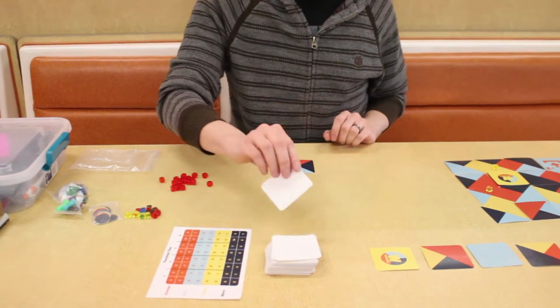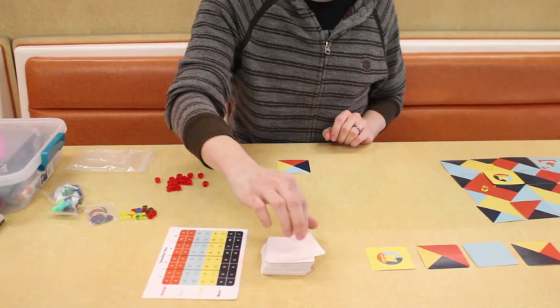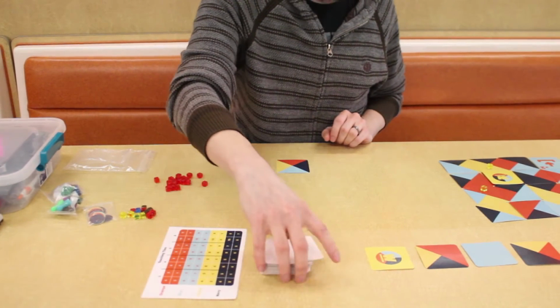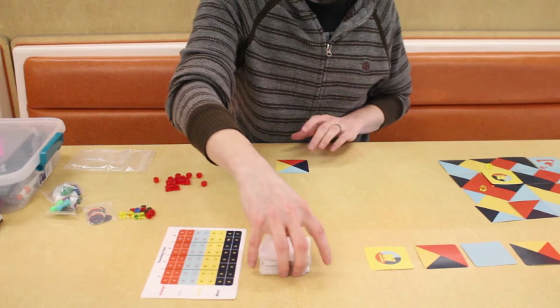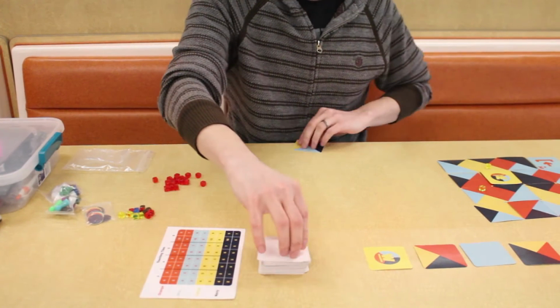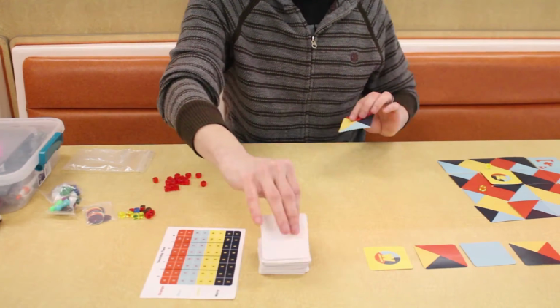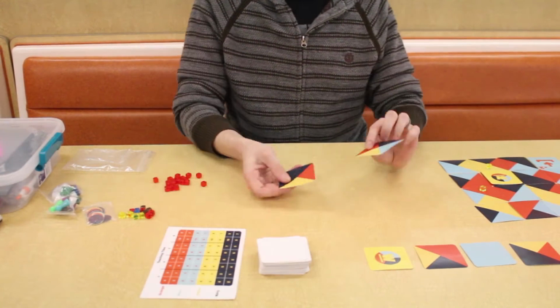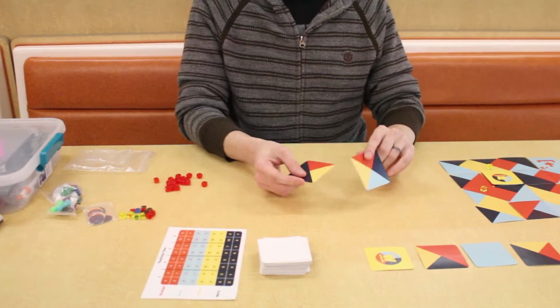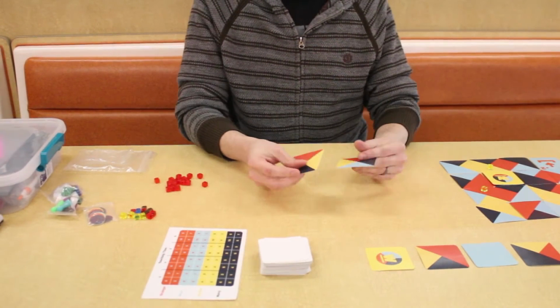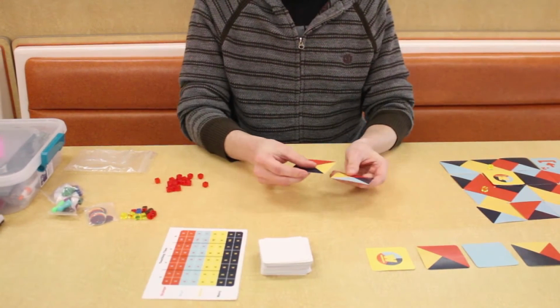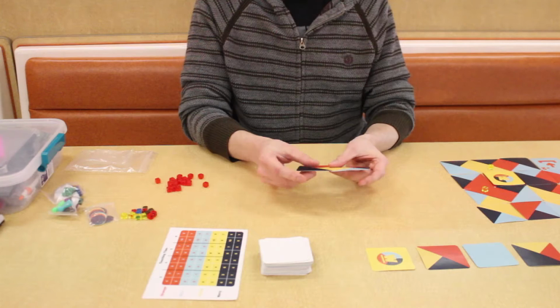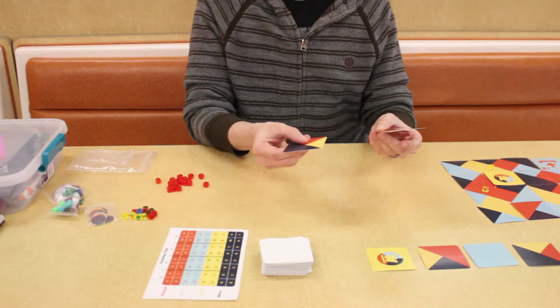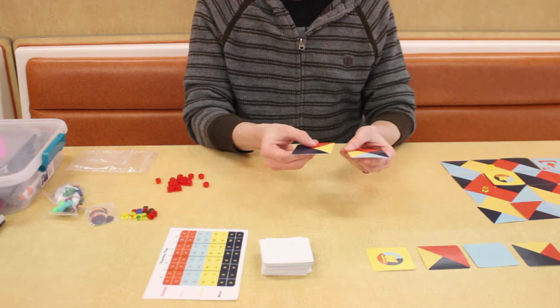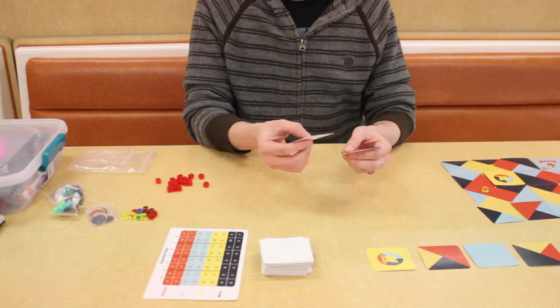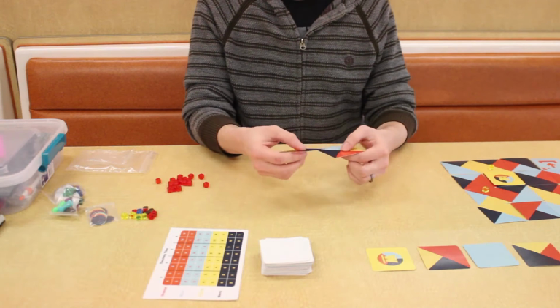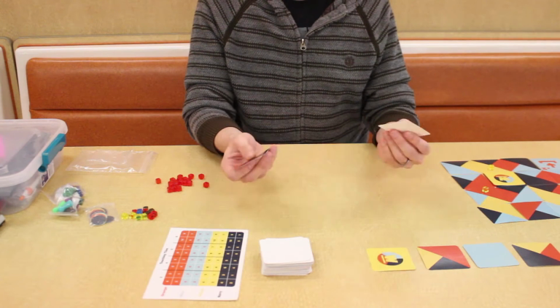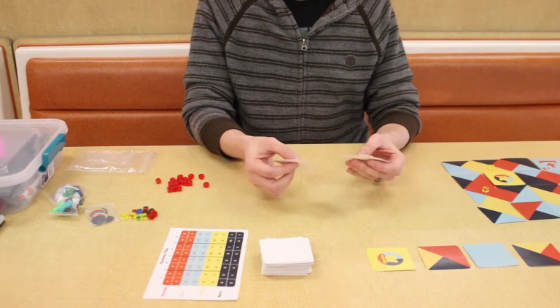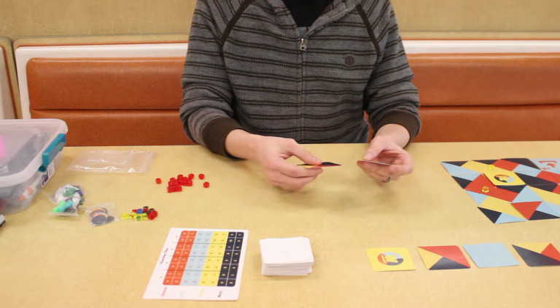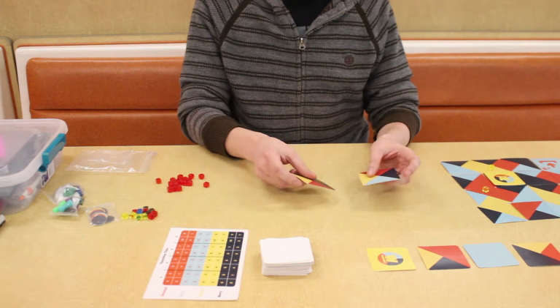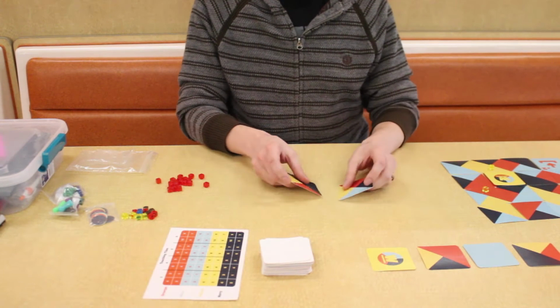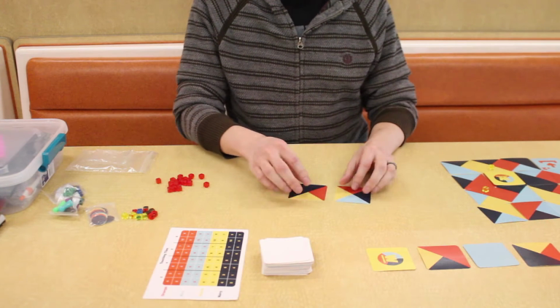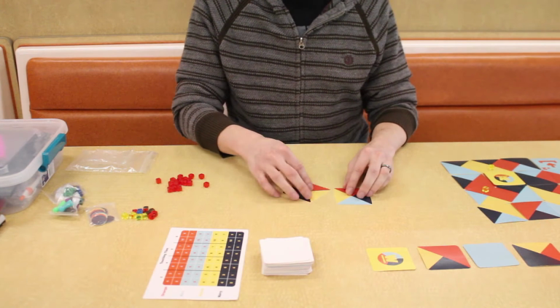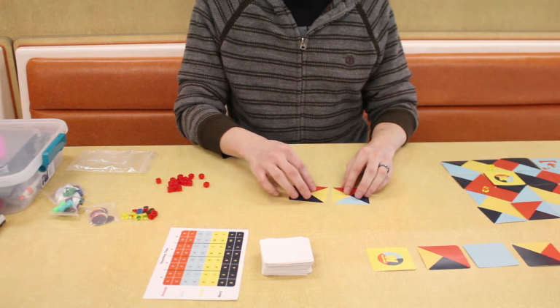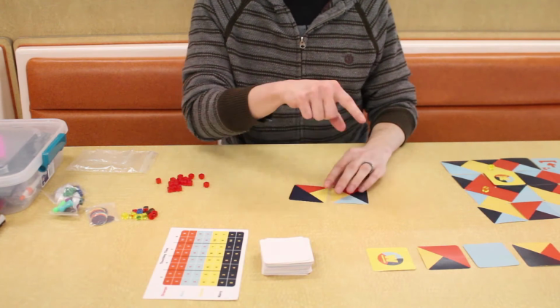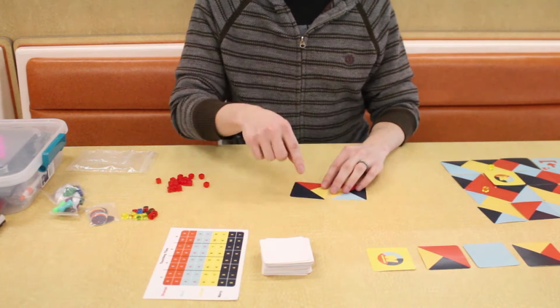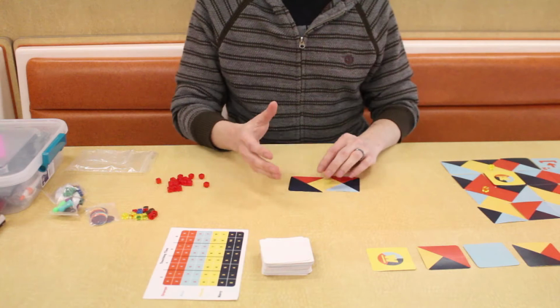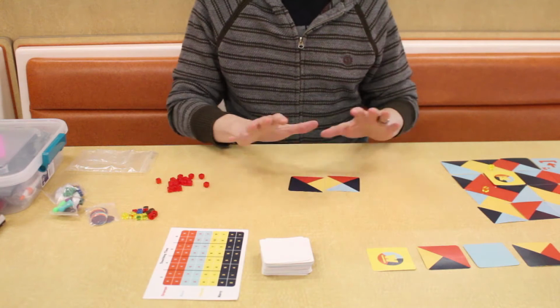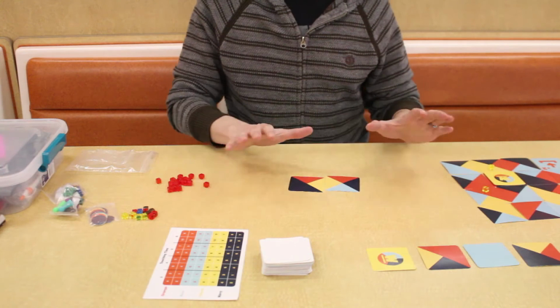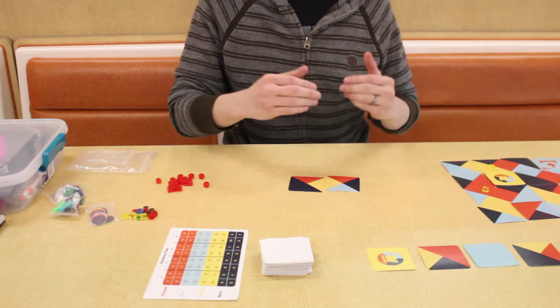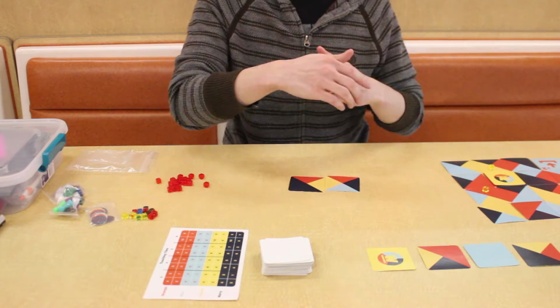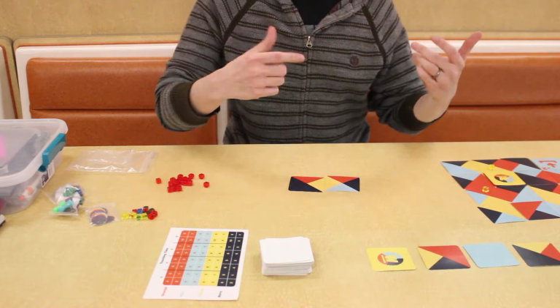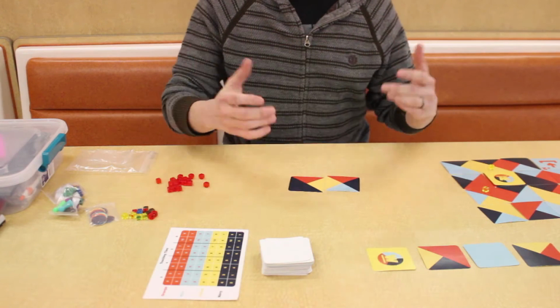They have to match the colors, so yellow has to match yellow, blue matches blue. But as long as one section matches, then you're fine — you don't have to match on all sides.